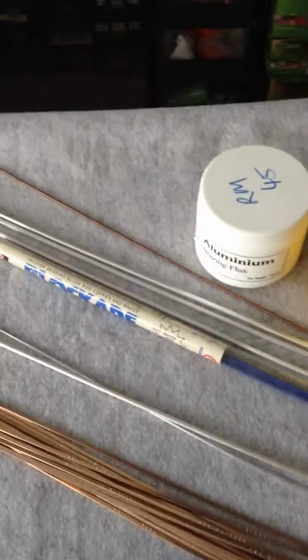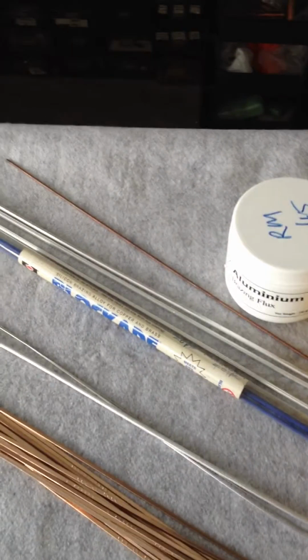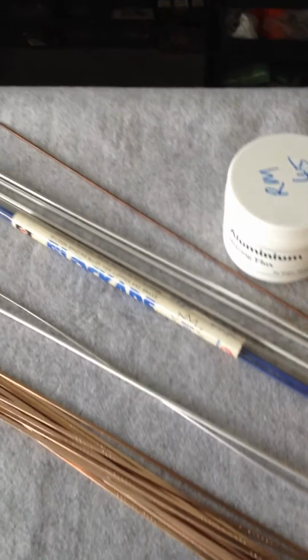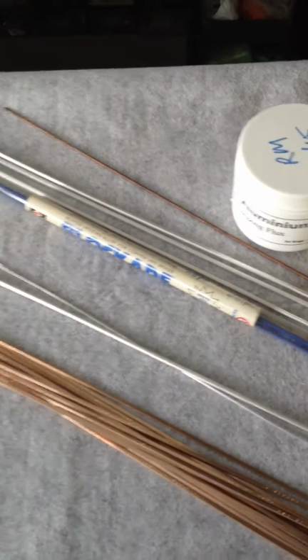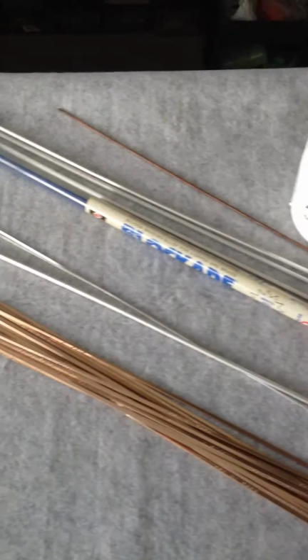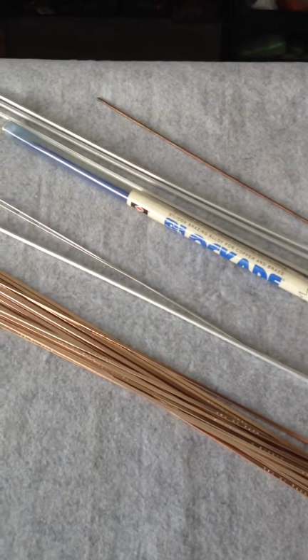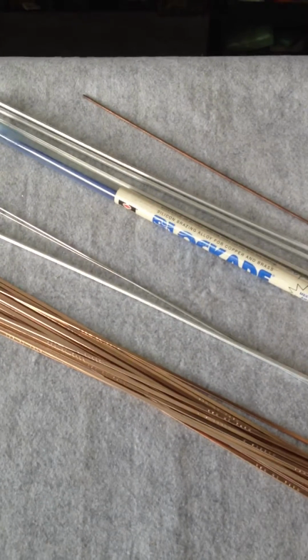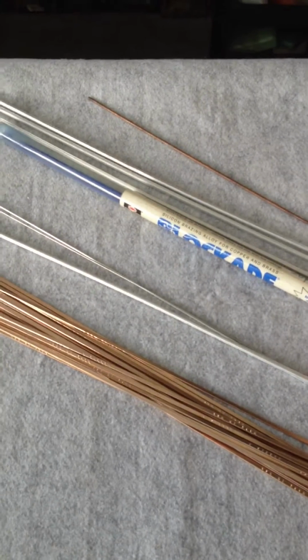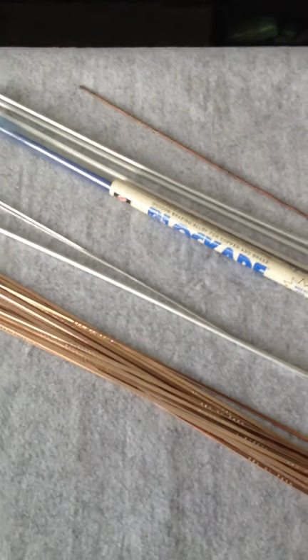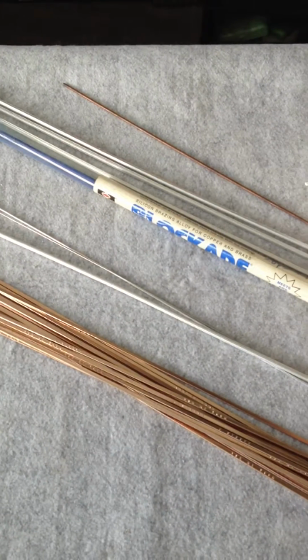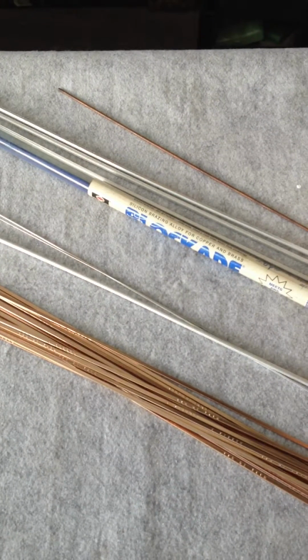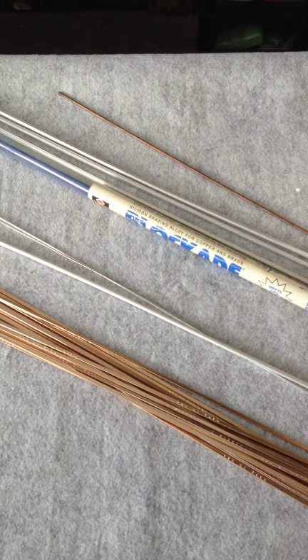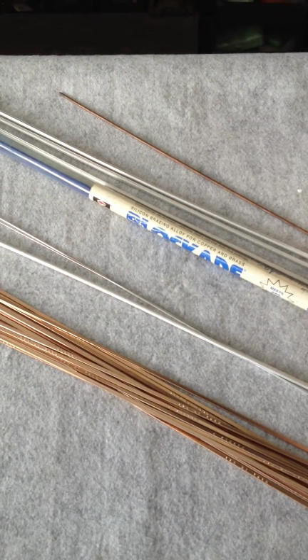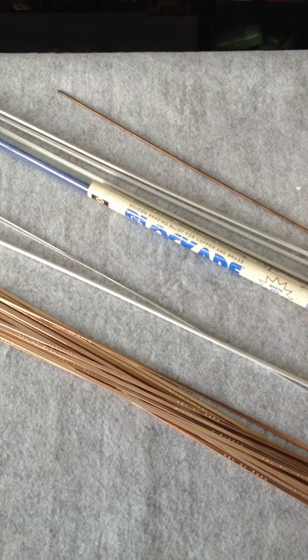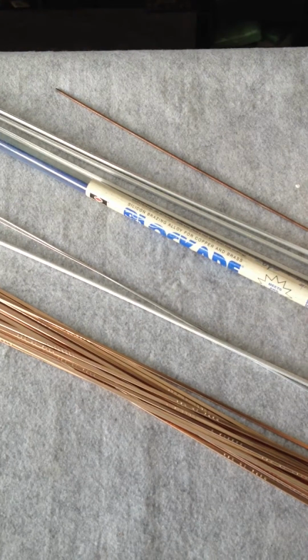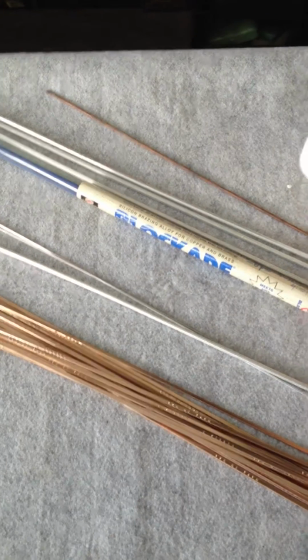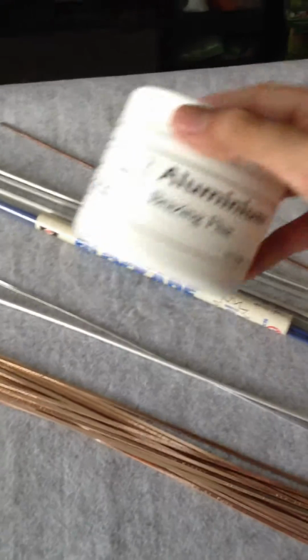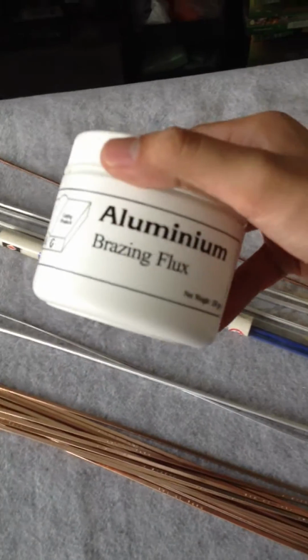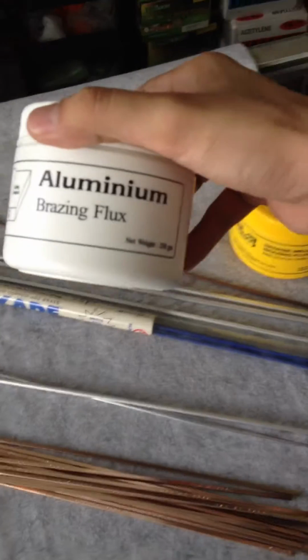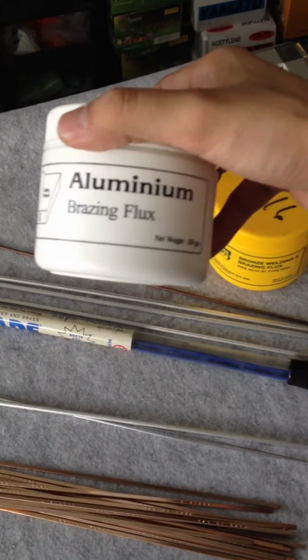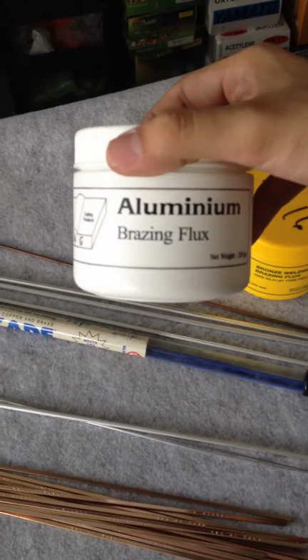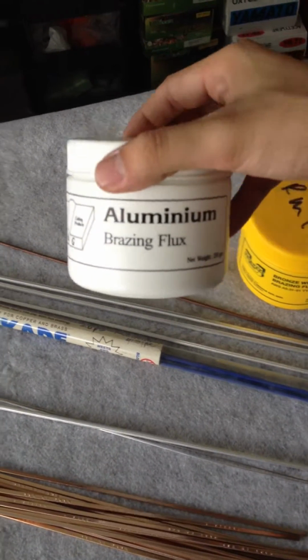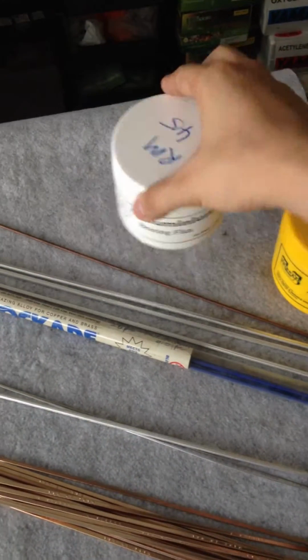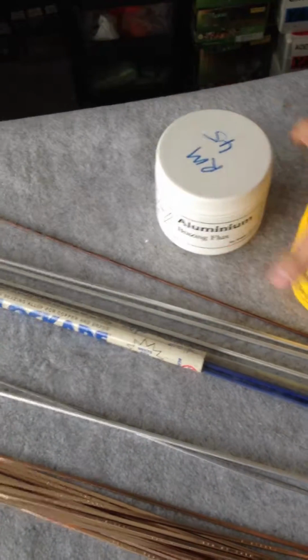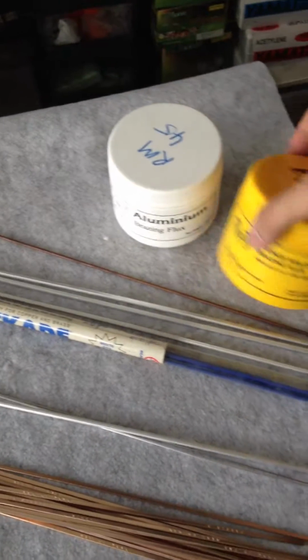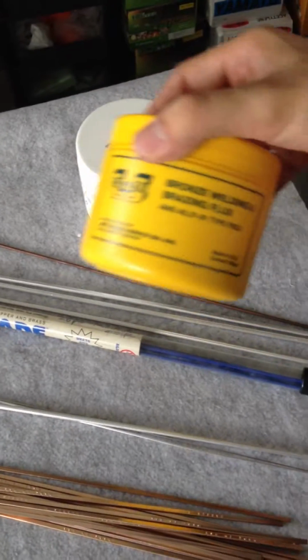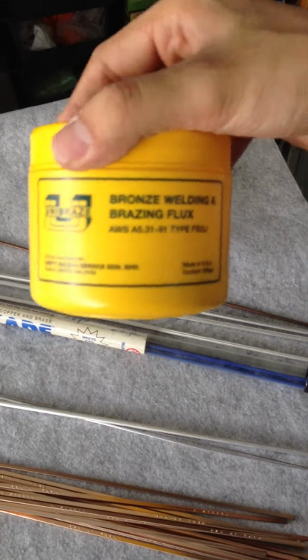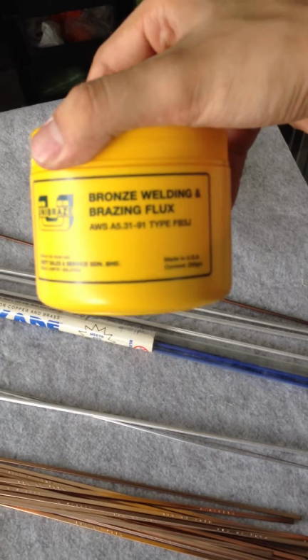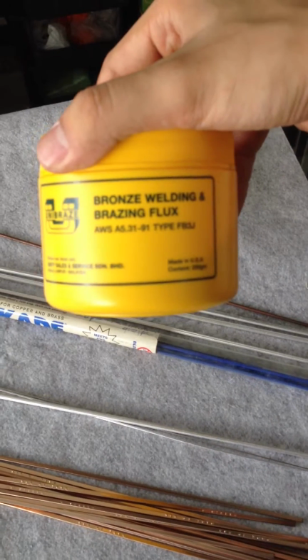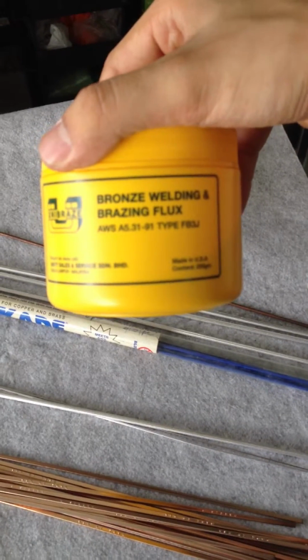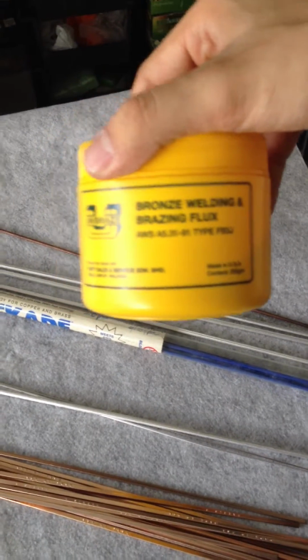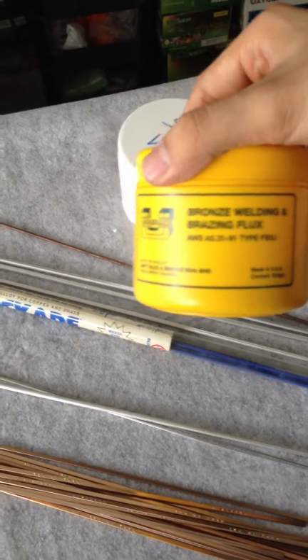These are the types of consumables that you can find for the oxy-acetylene or LPG set. Here we have the aluminium bronze flux. This one is the bronze welding and brazing flux.